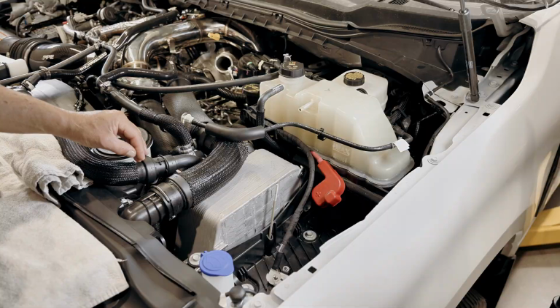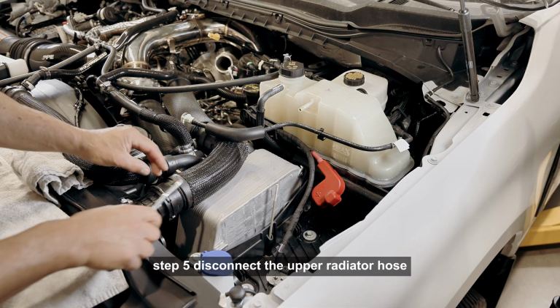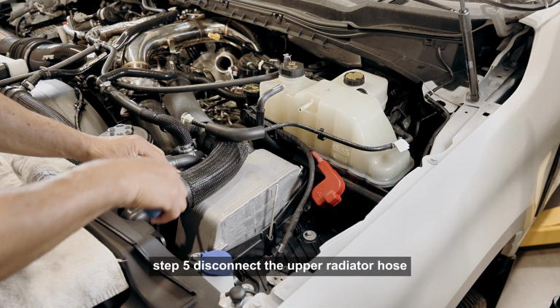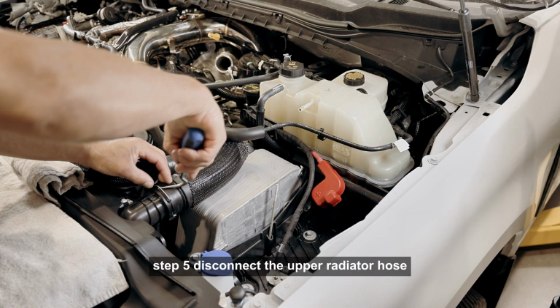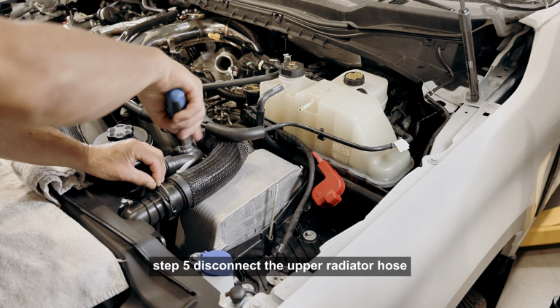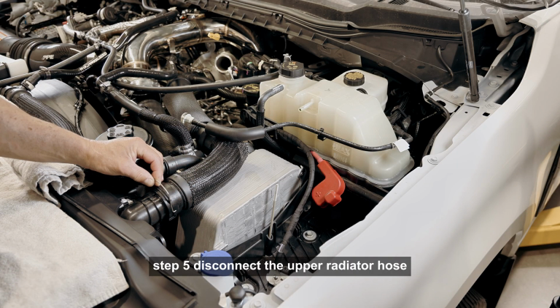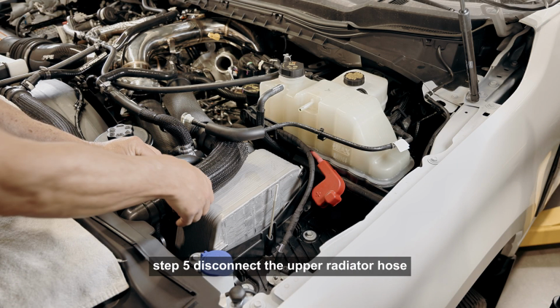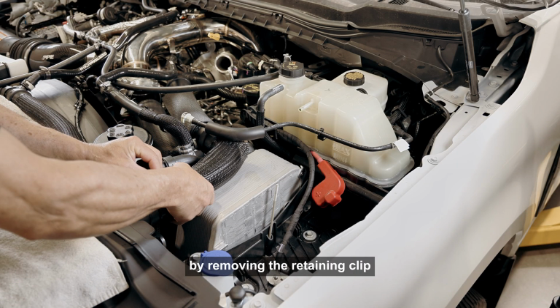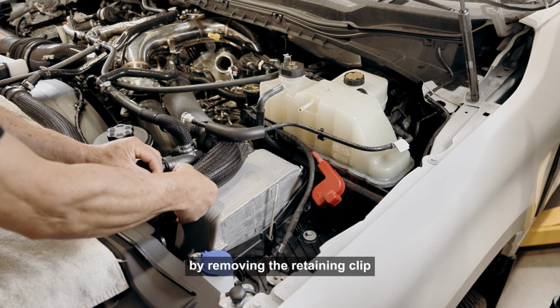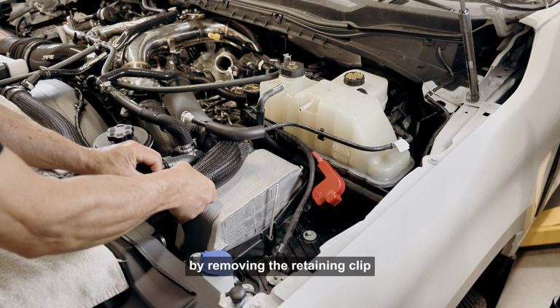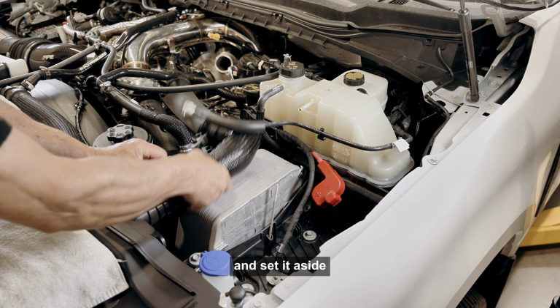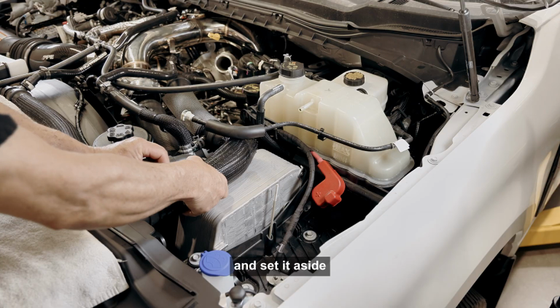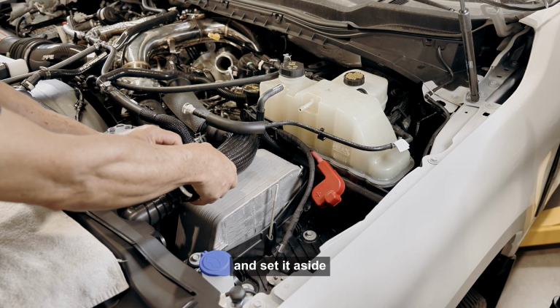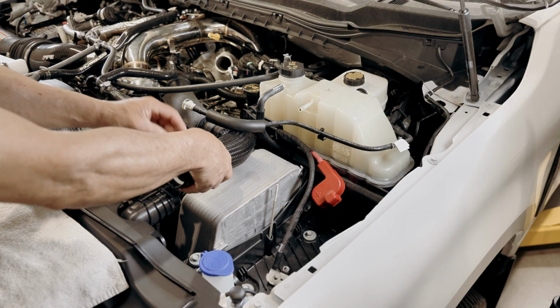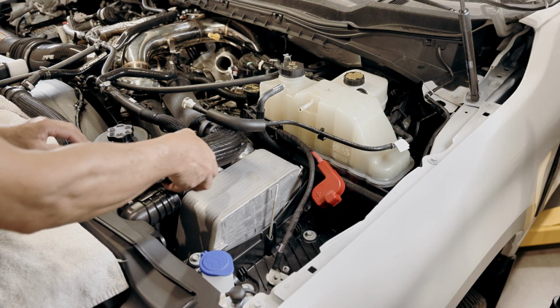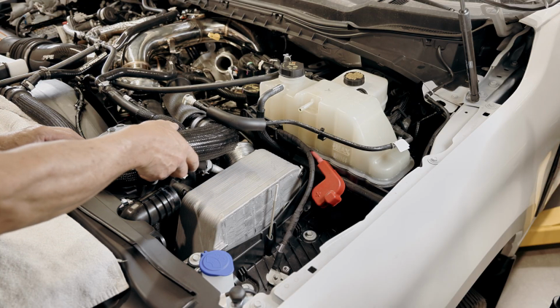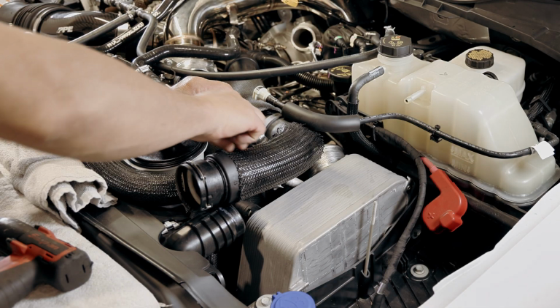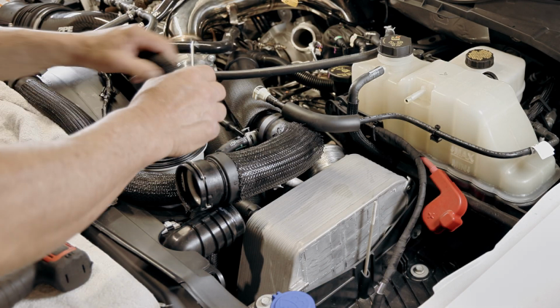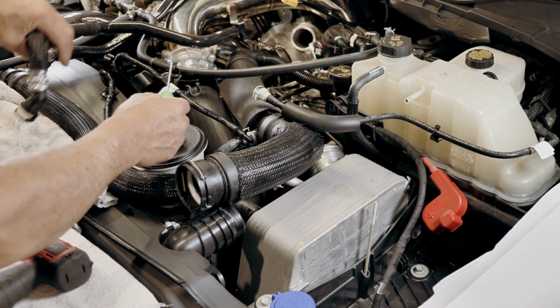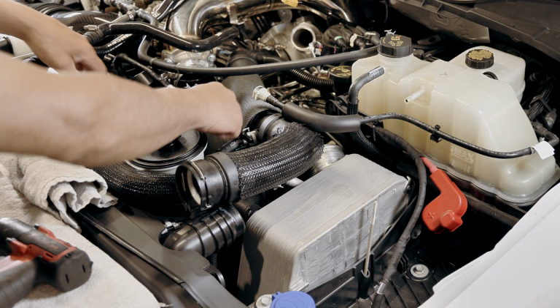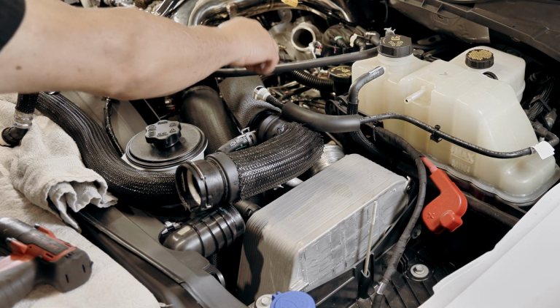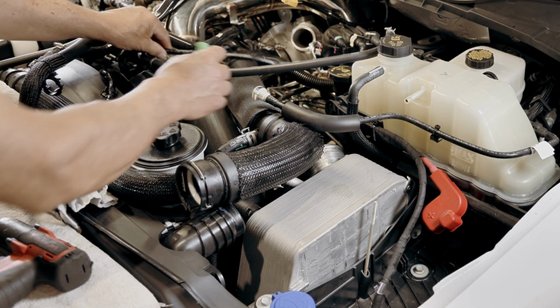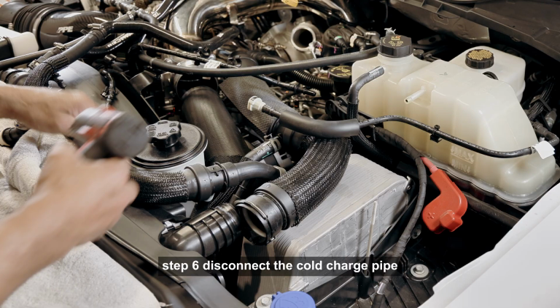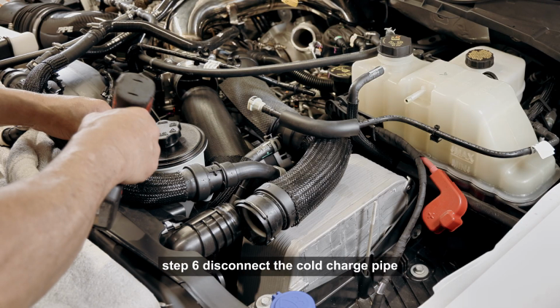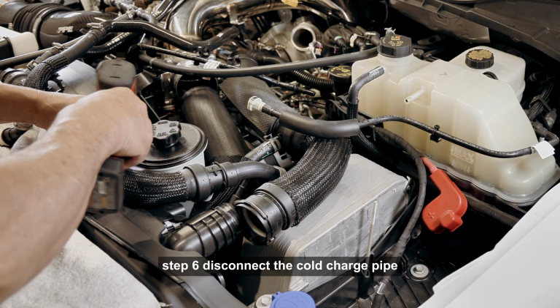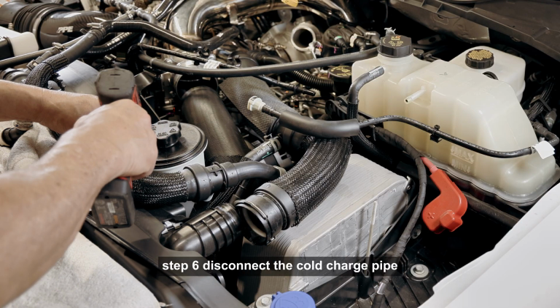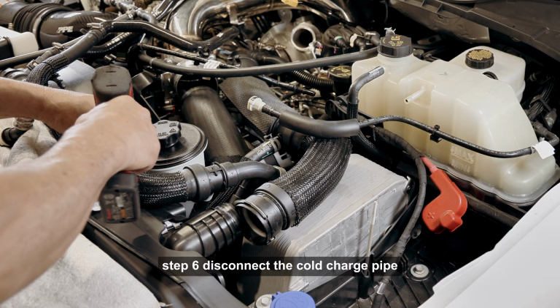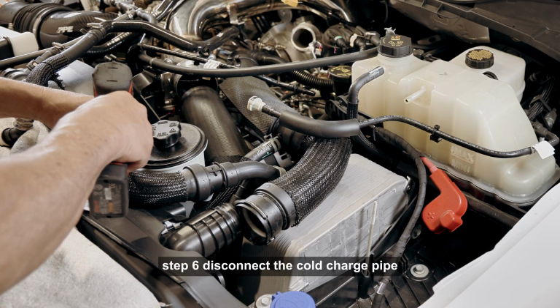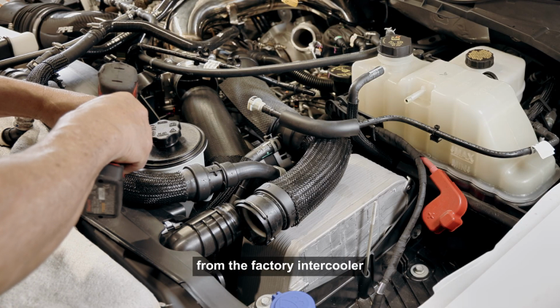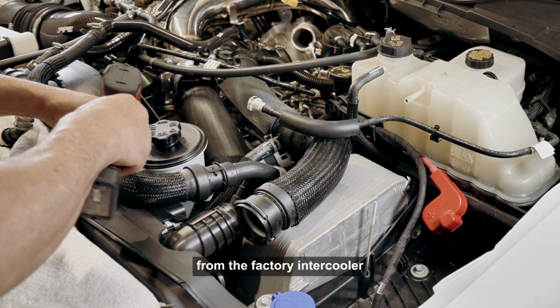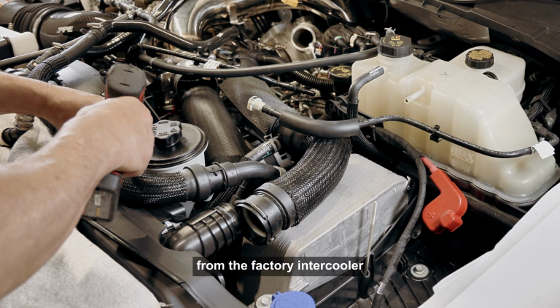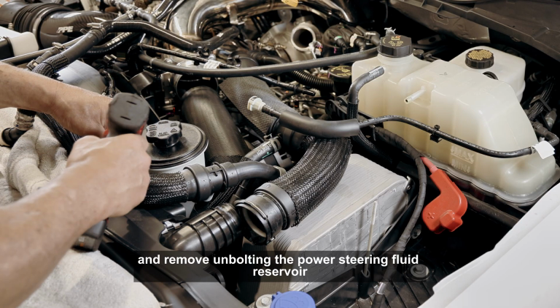Step 5: Disconnect the upper radiator hose by removing the retaining clip and set it aside. Step 6: Disconnect the cold charge pipe from the factory intercooler and remove.